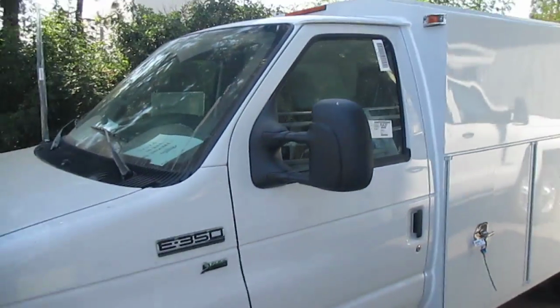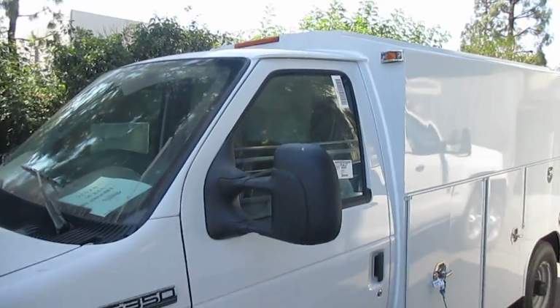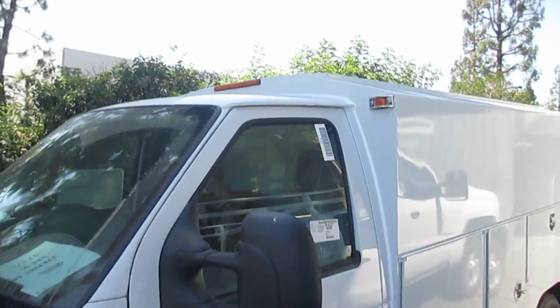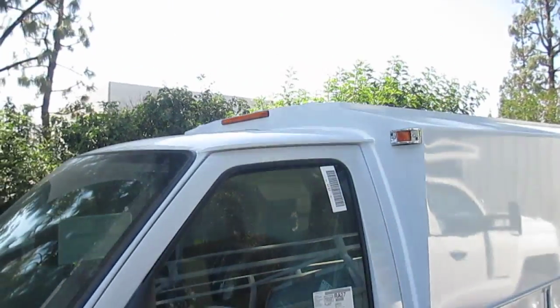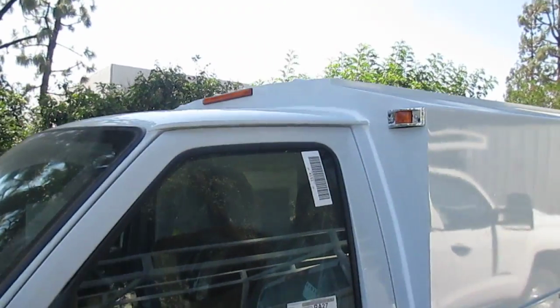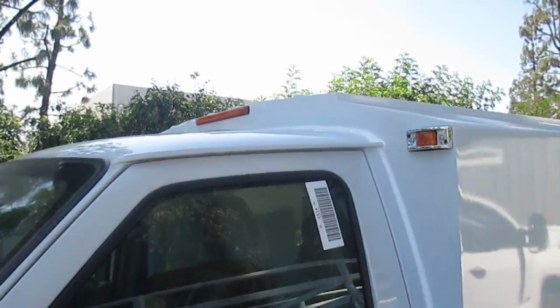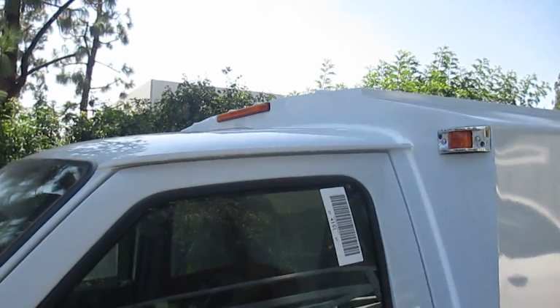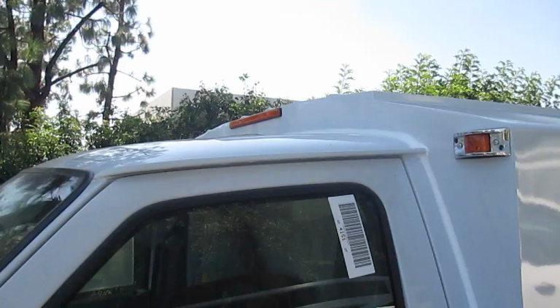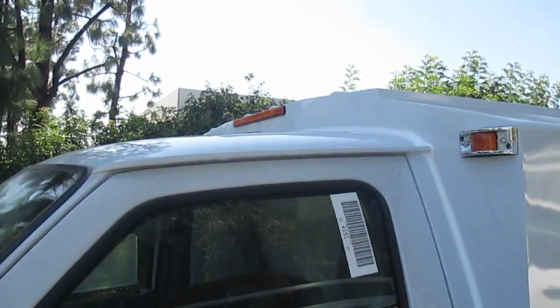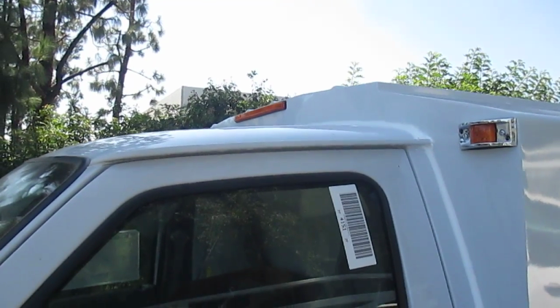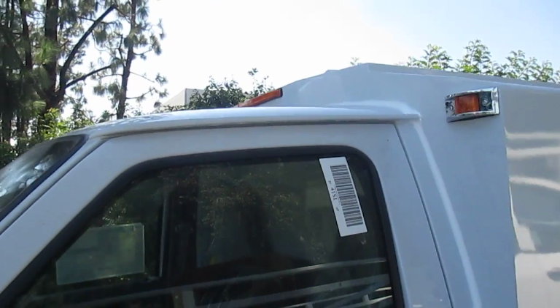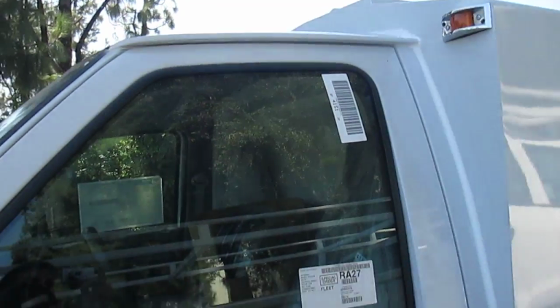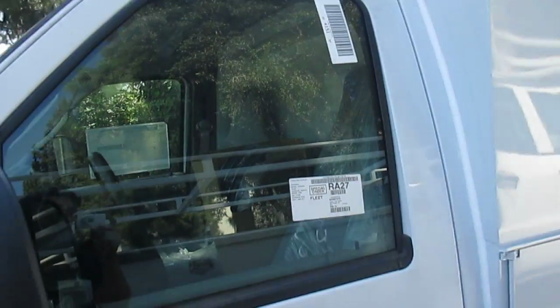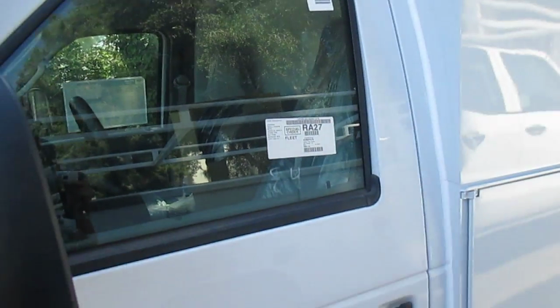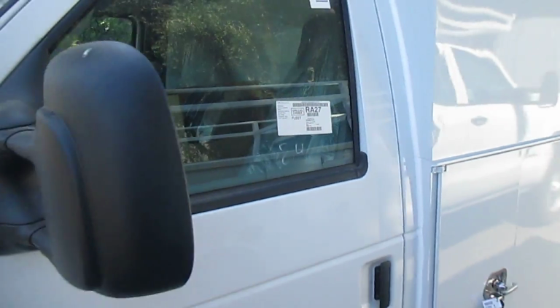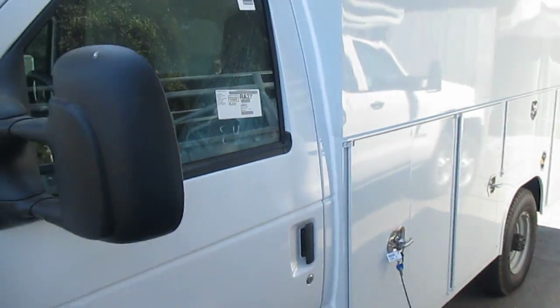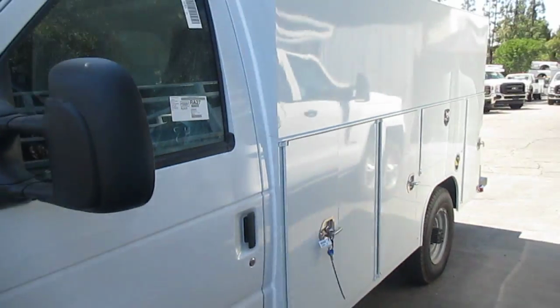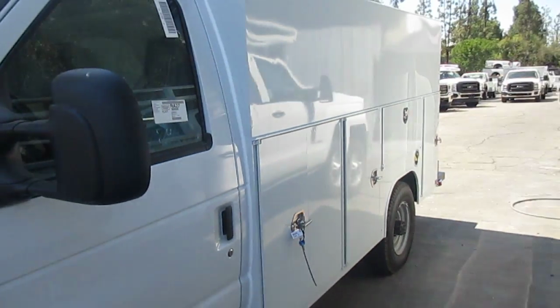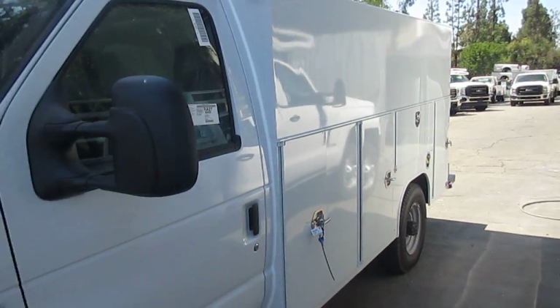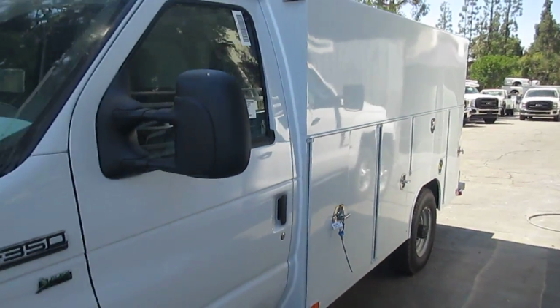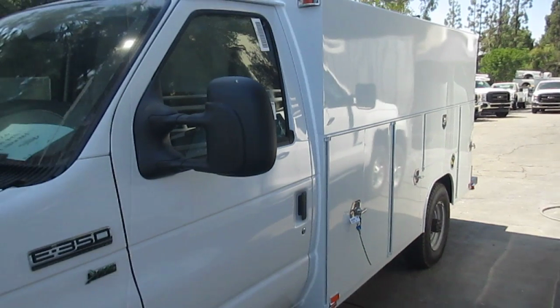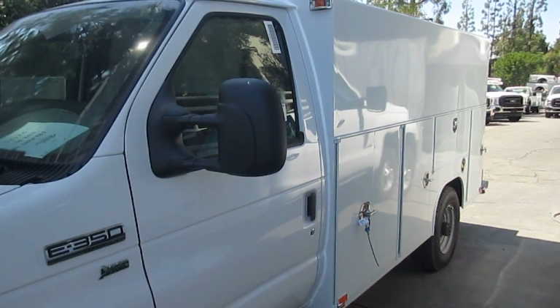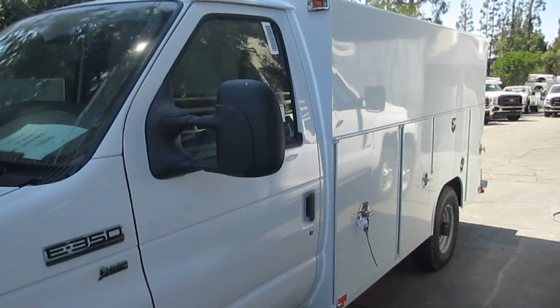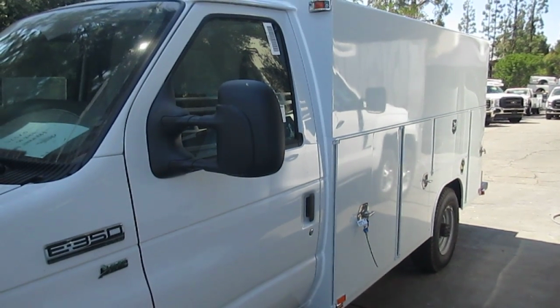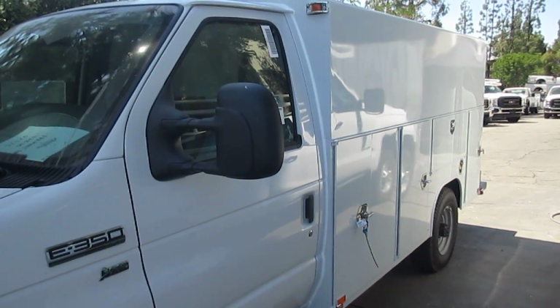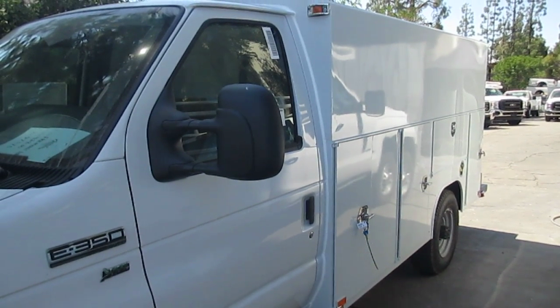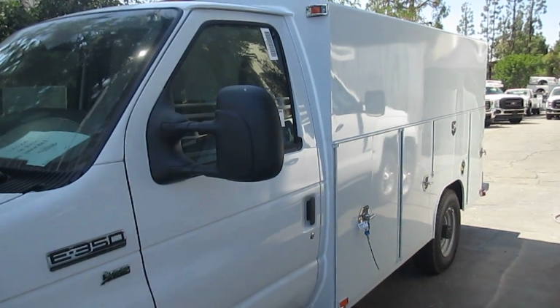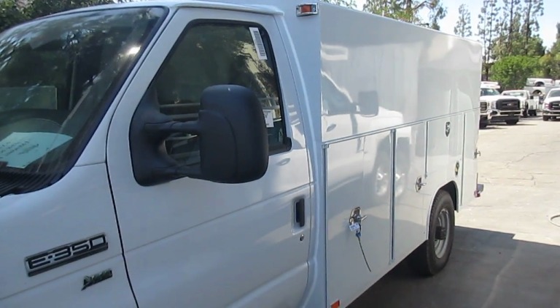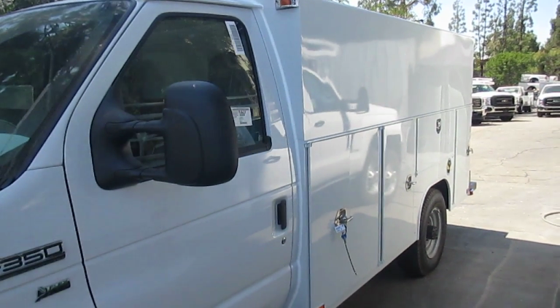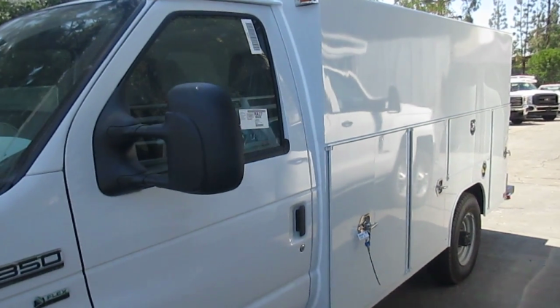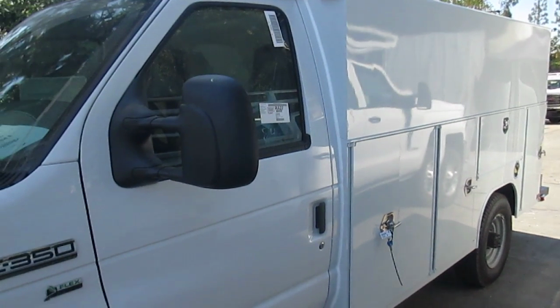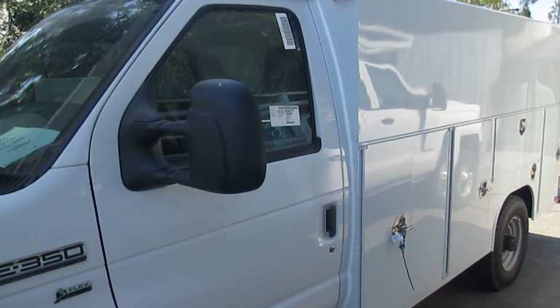And with the Low Pro Workmaster, as you can see, it sits right above the cab. We can get into smaller spaces, so we can go into parking garages, anywhere that you wouldn't normally be able to fit with a conventional cab chassis with a higher service bed on it.